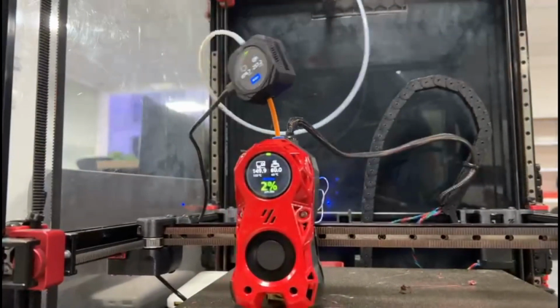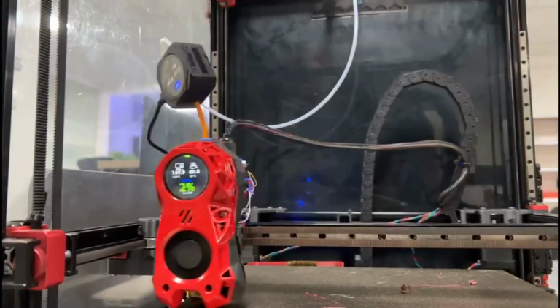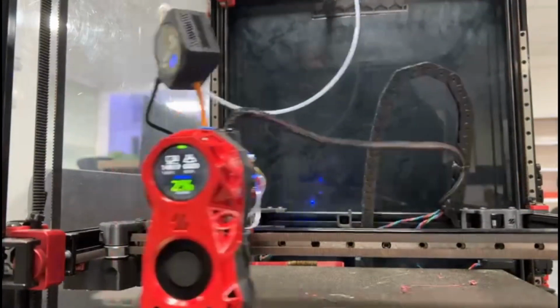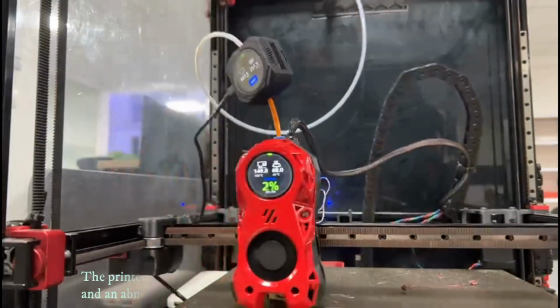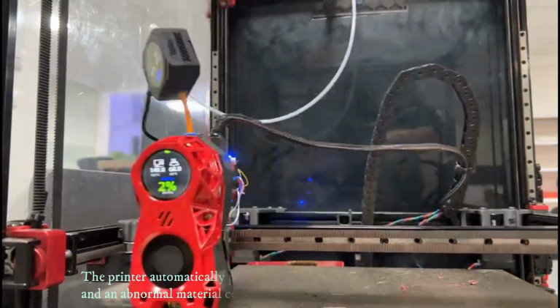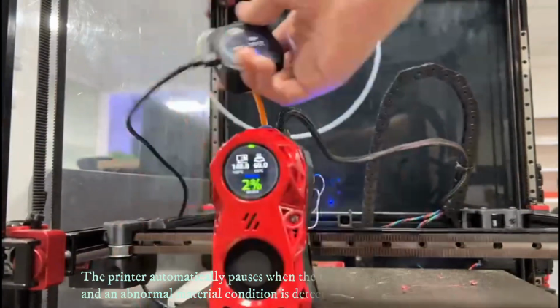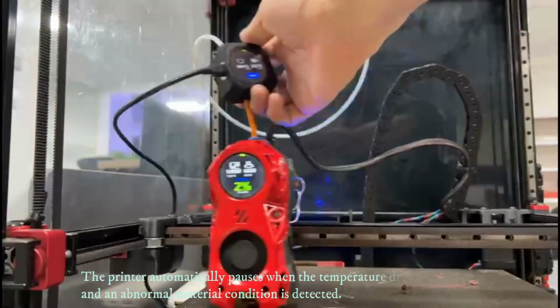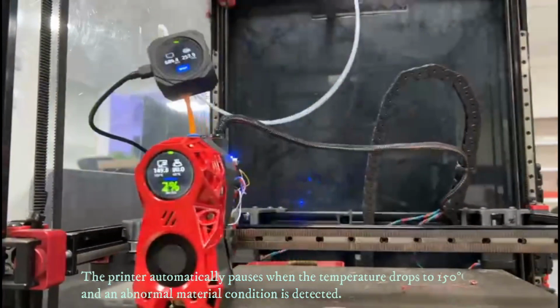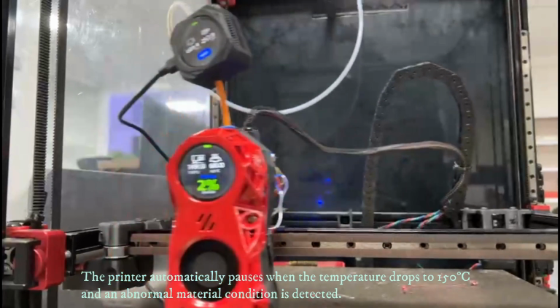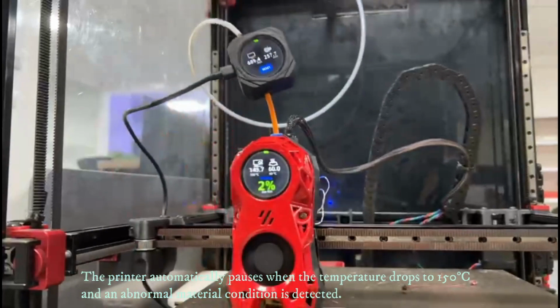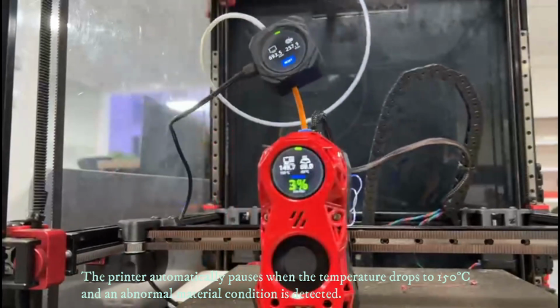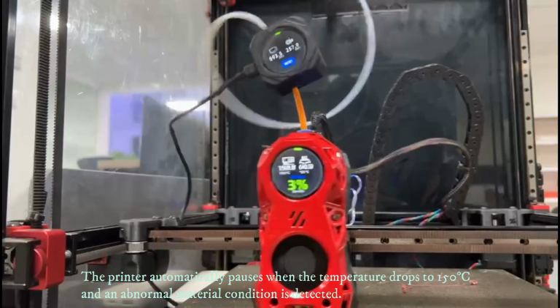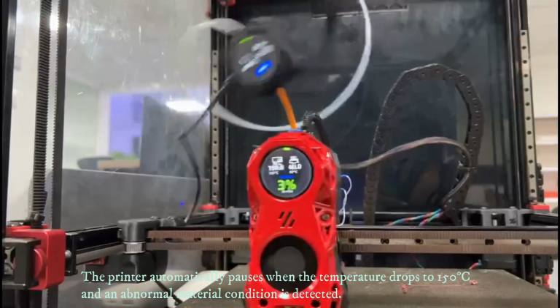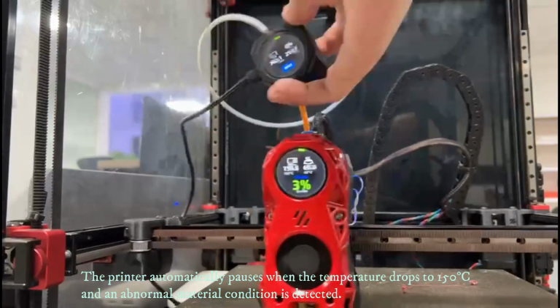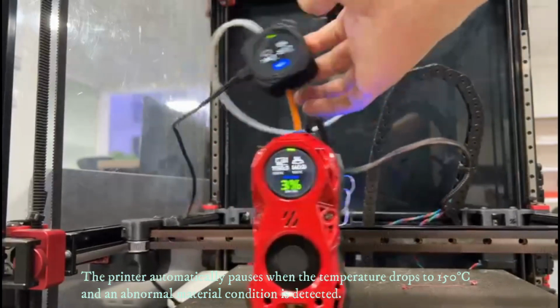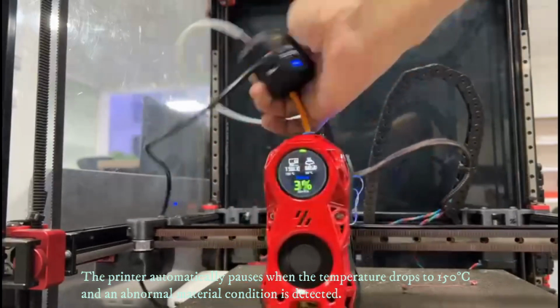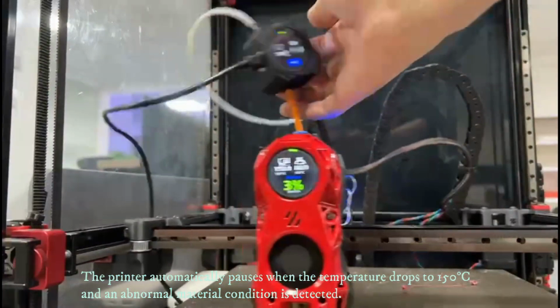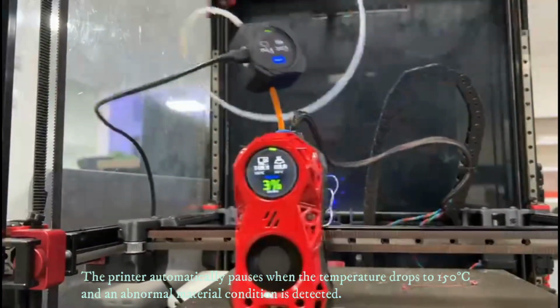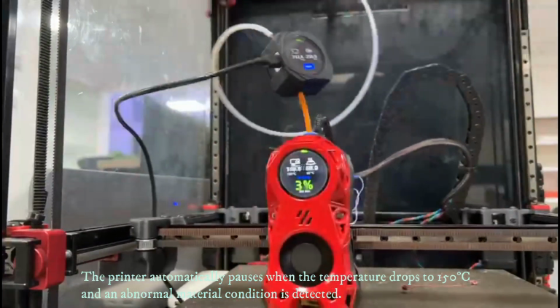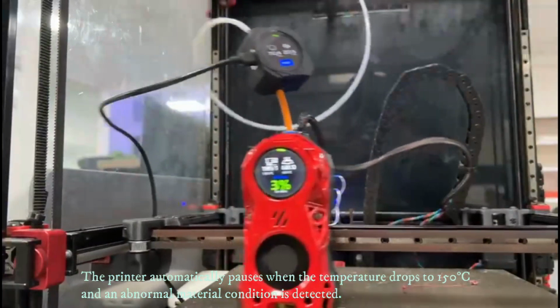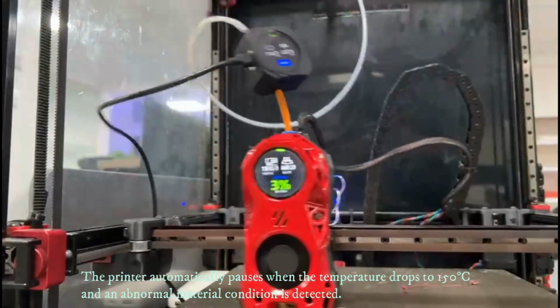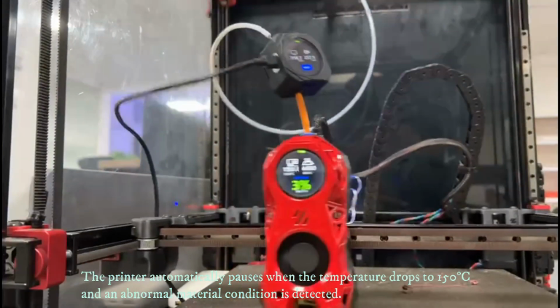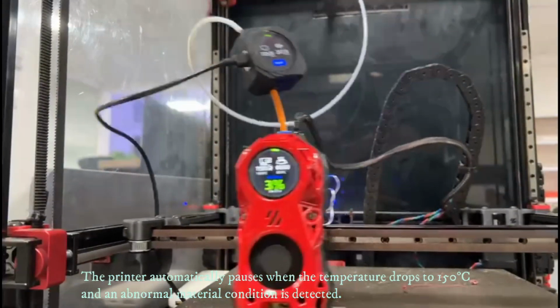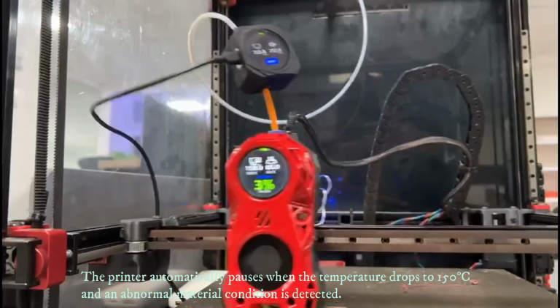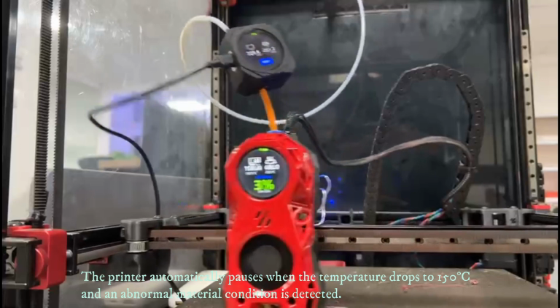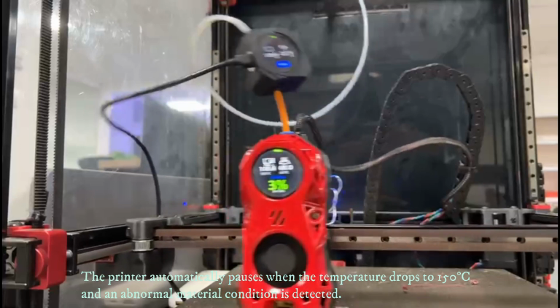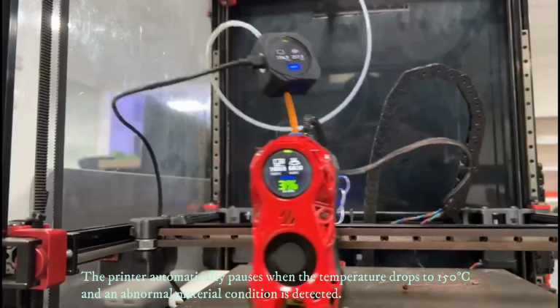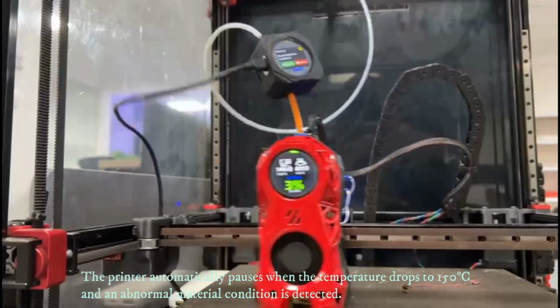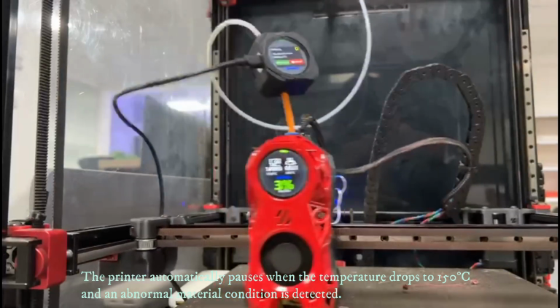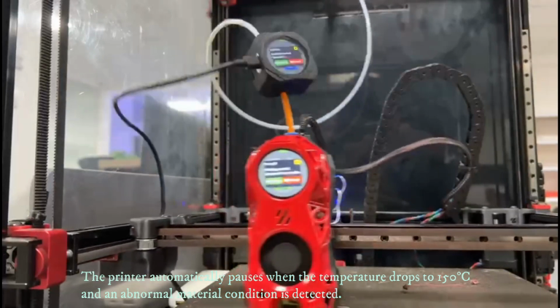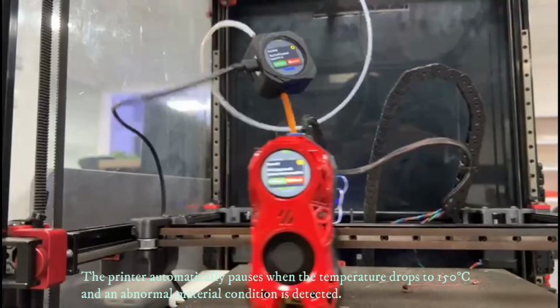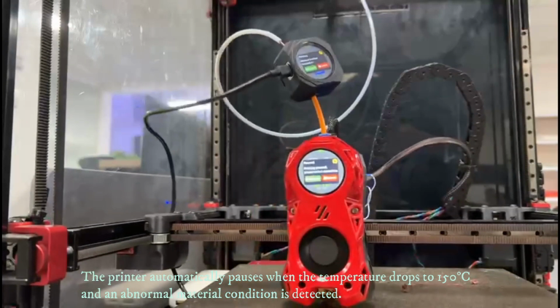The printer automatically pauses when the temperature drops to 150 degrees C and an abnormal material condition is detected.